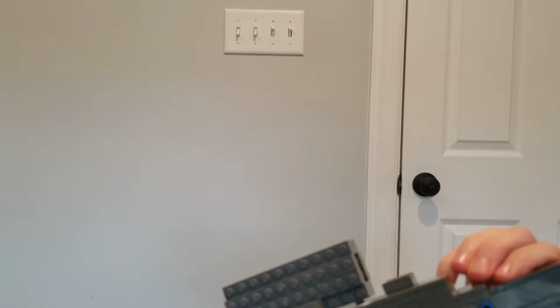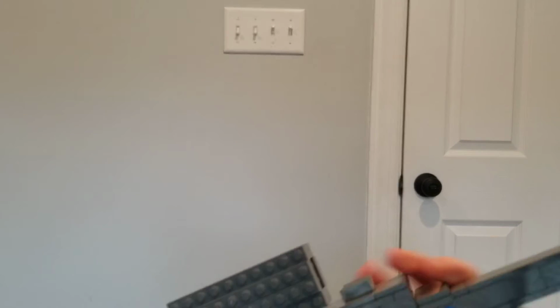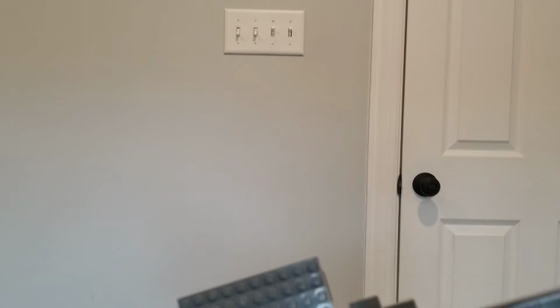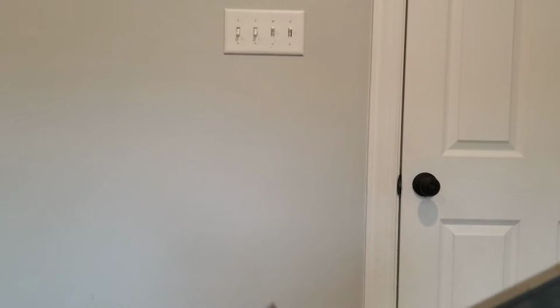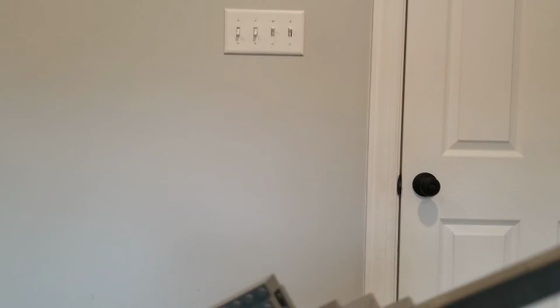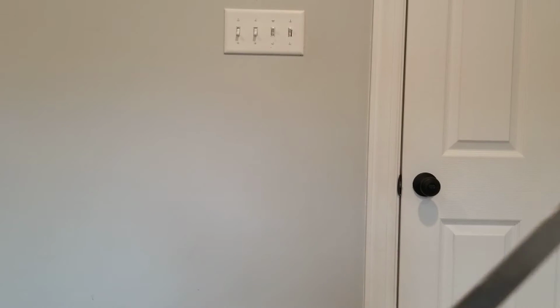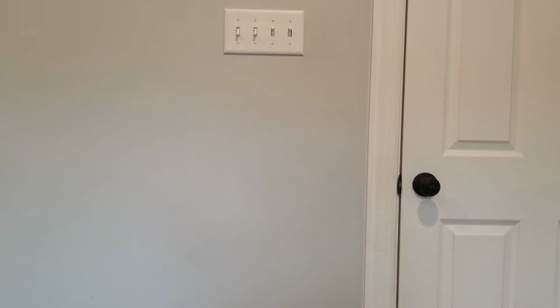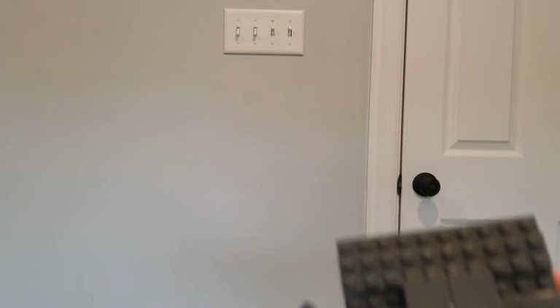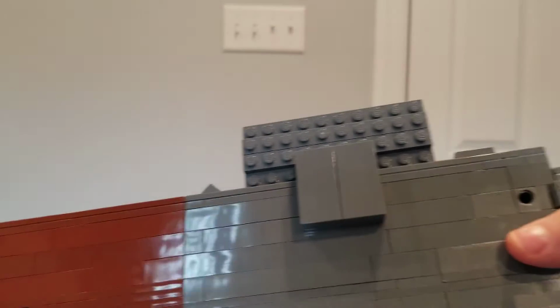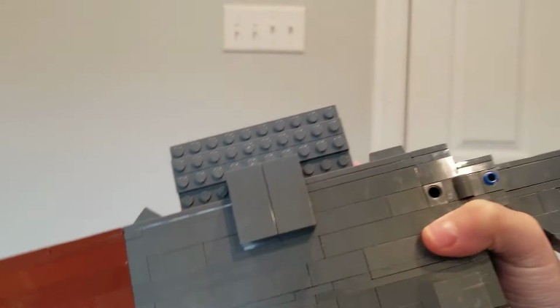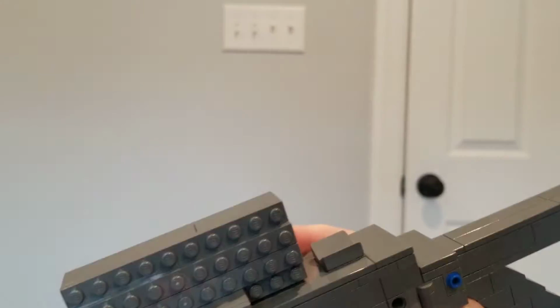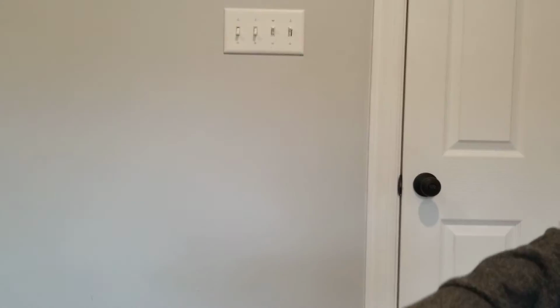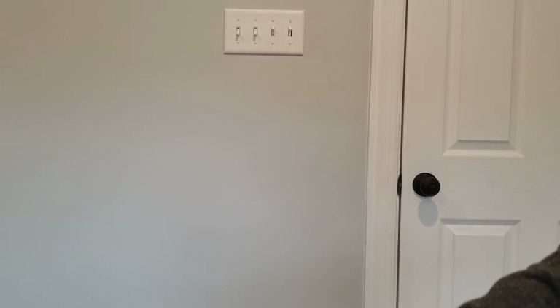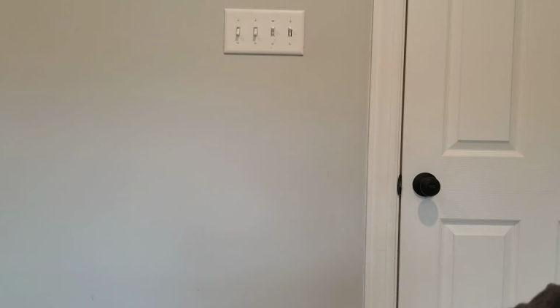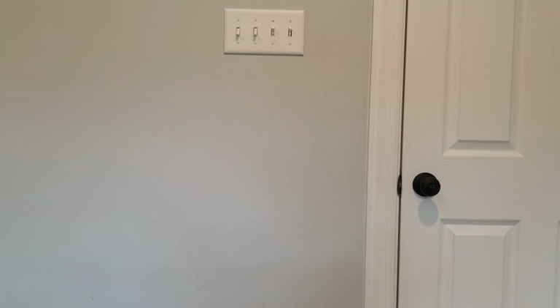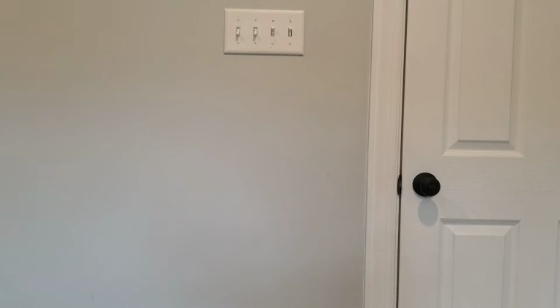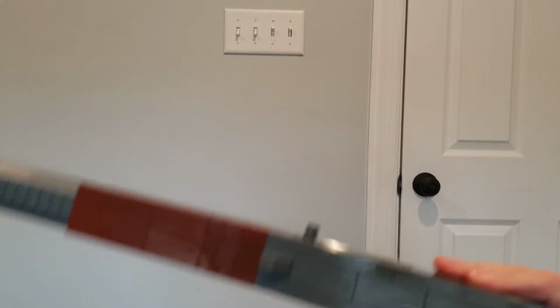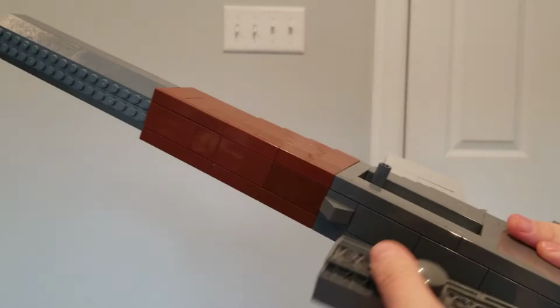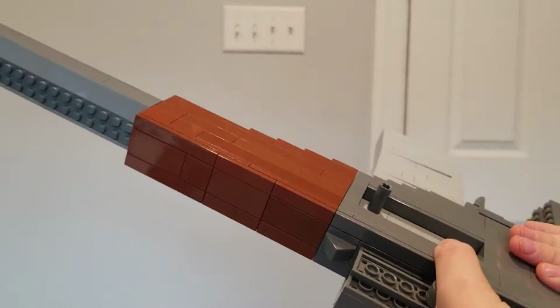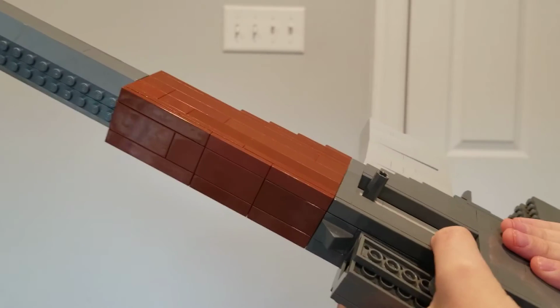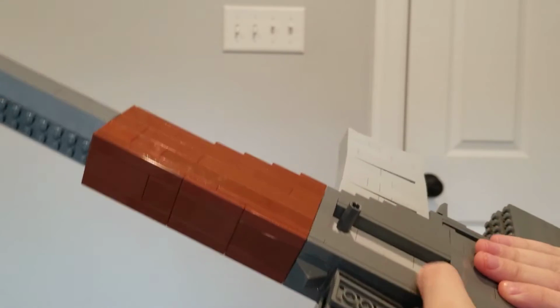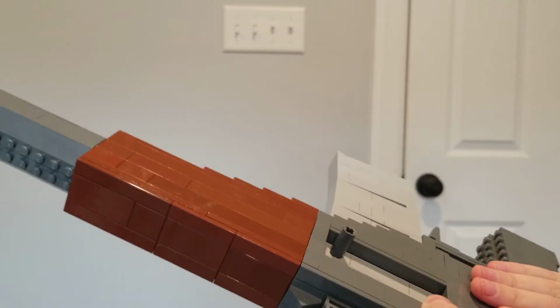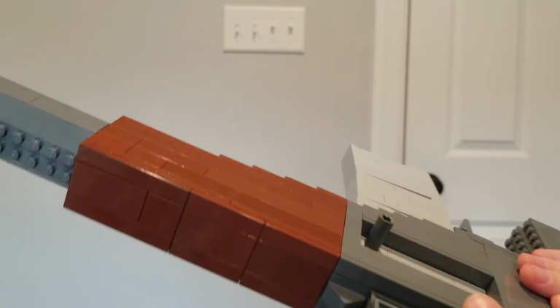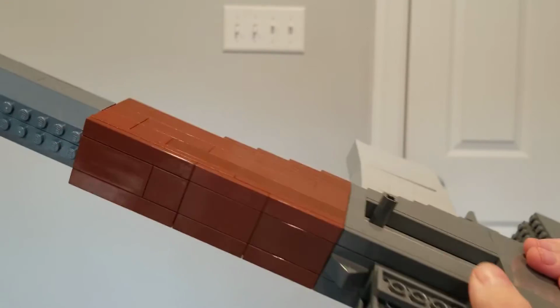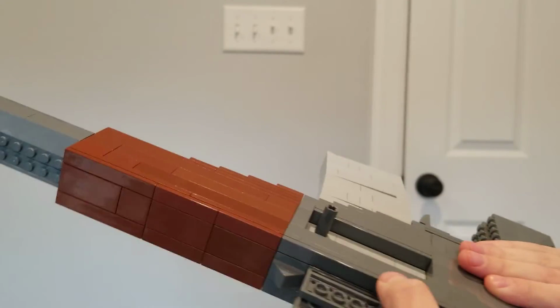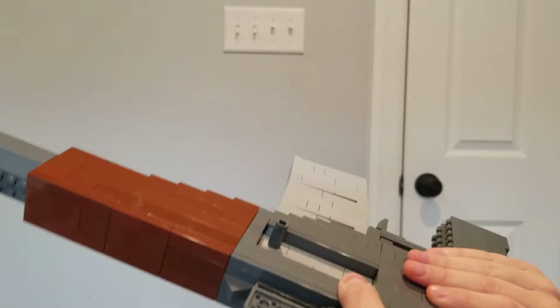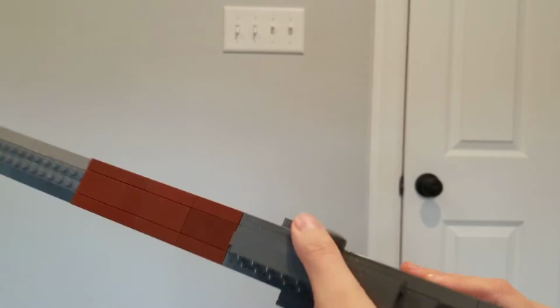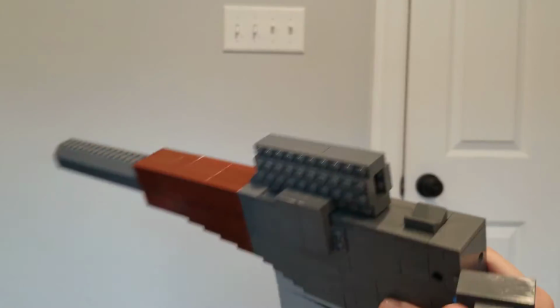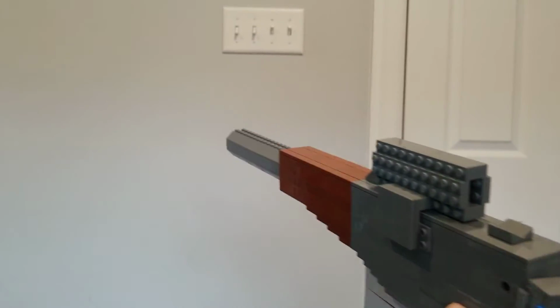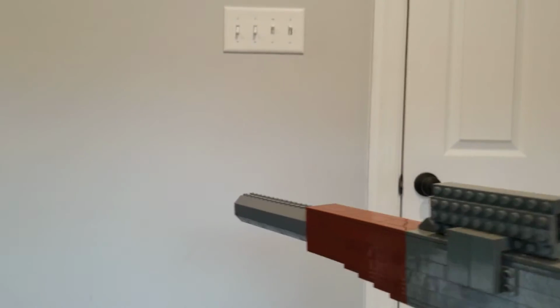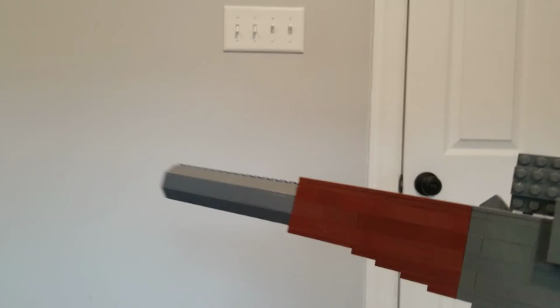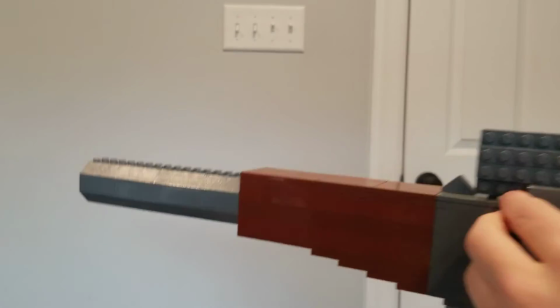I can show off some building techniques. With the scope, I use some dots on the bottom to keep it stable so it wouldn't wobble around, so the scope is decently stable when attached.